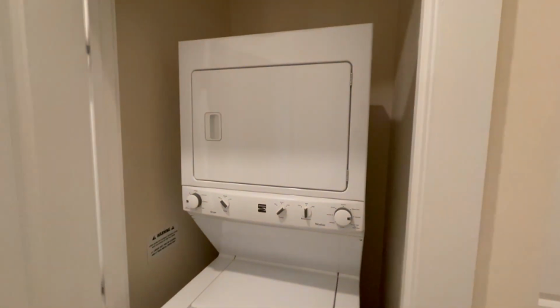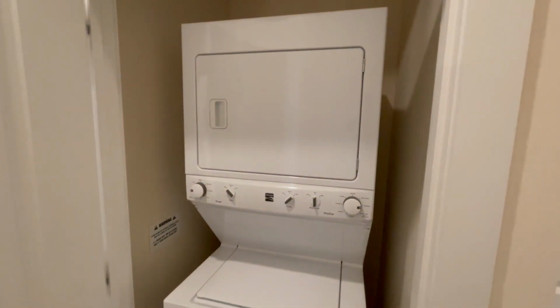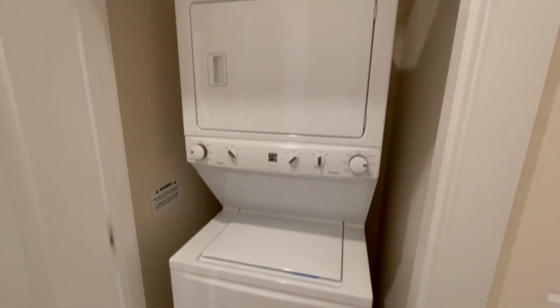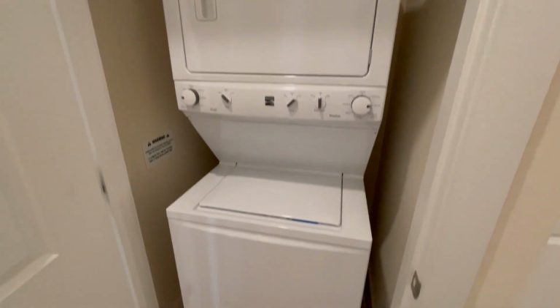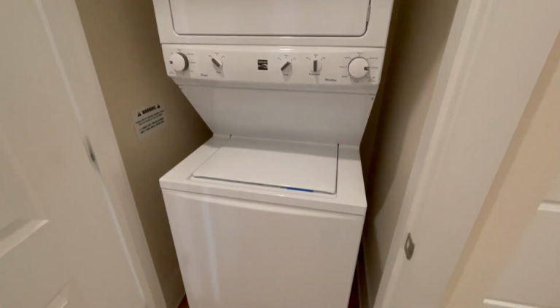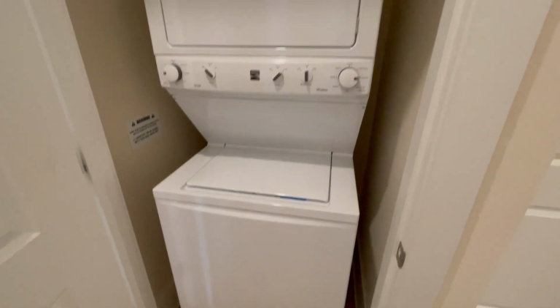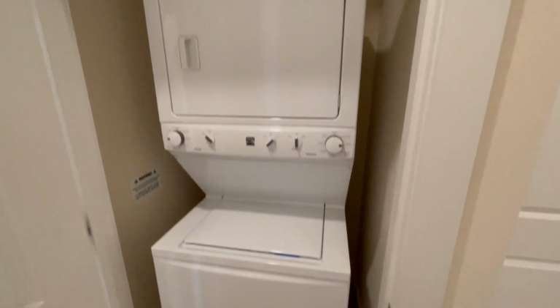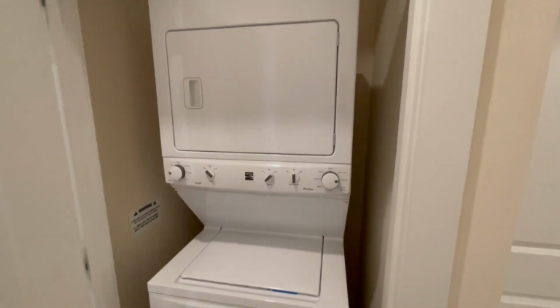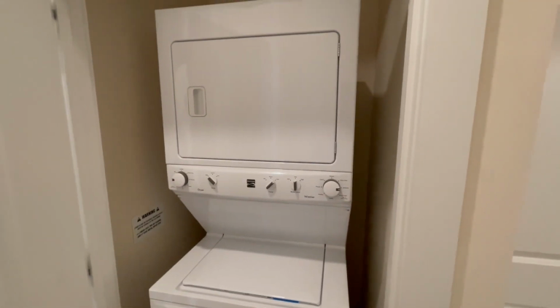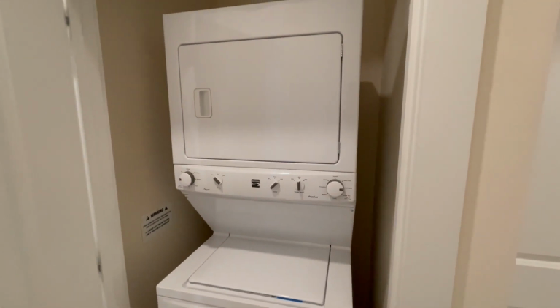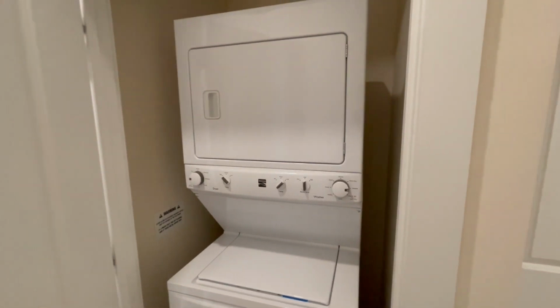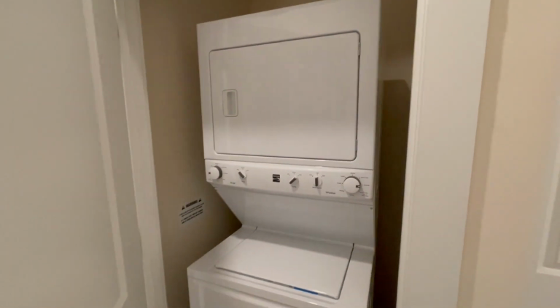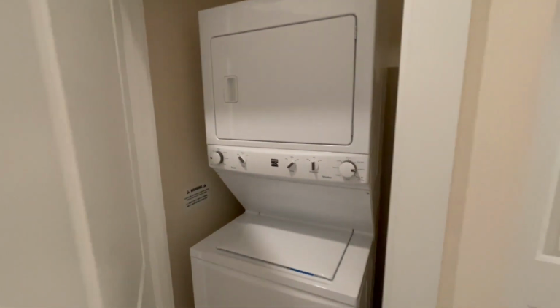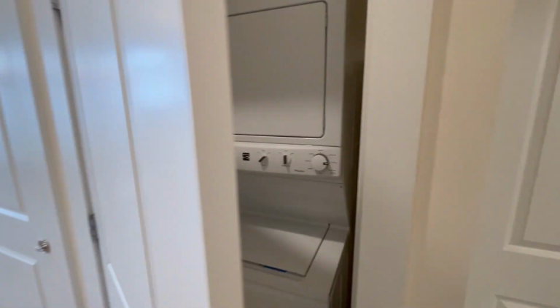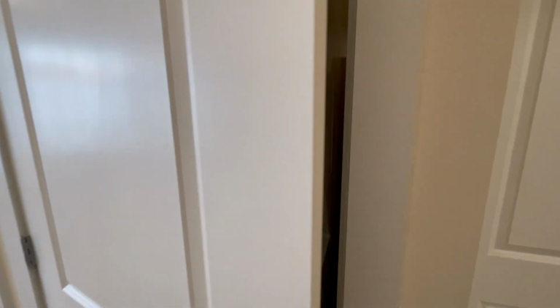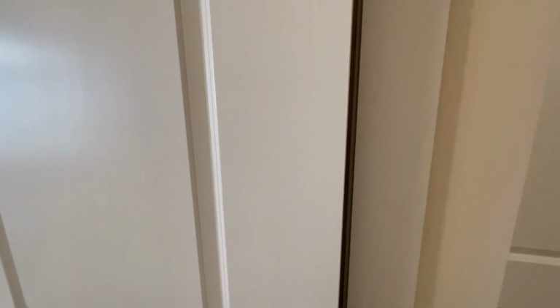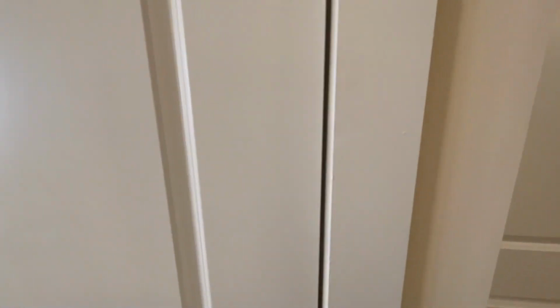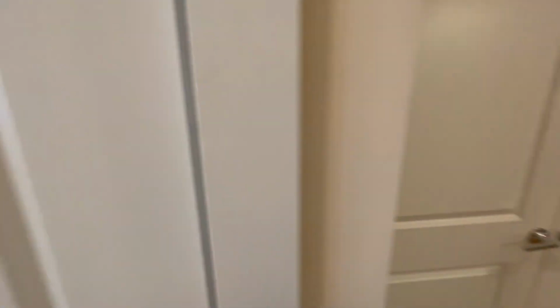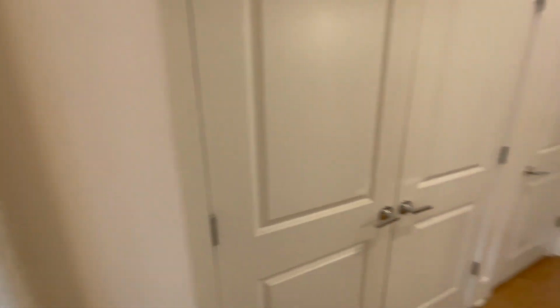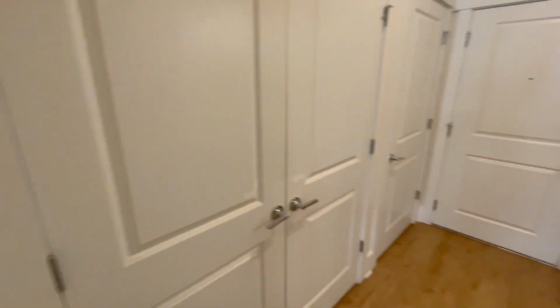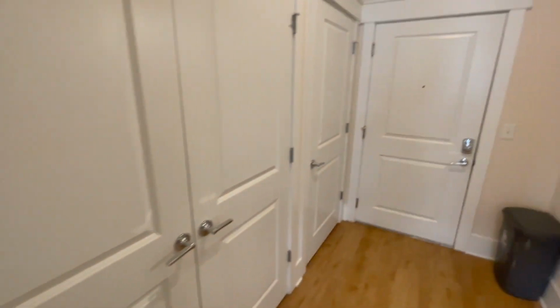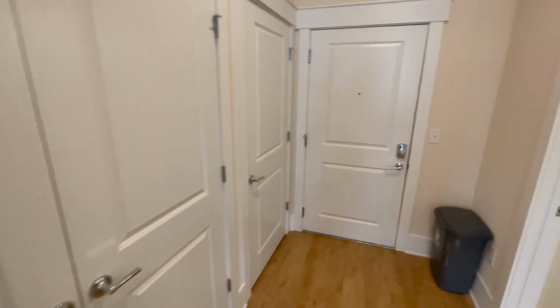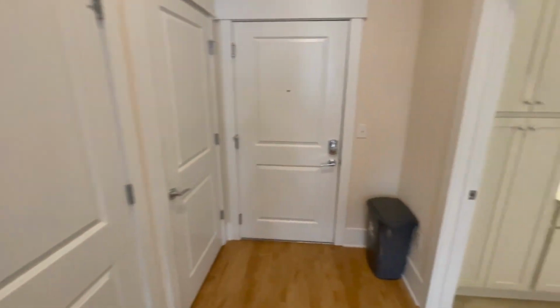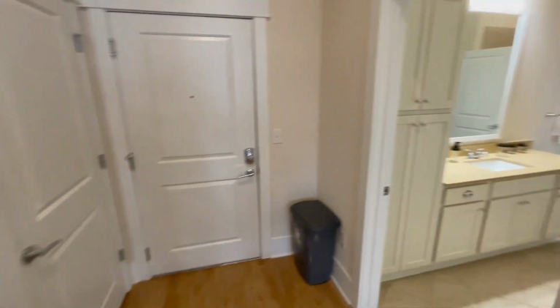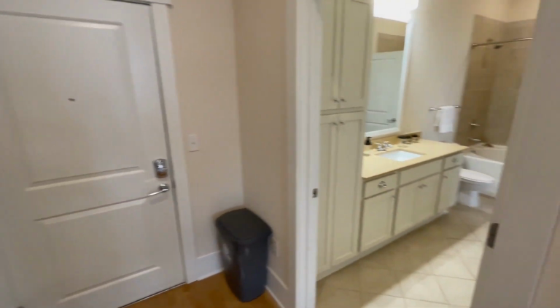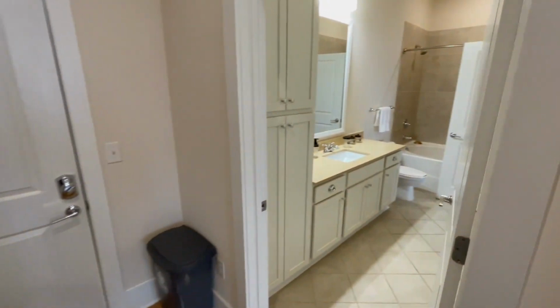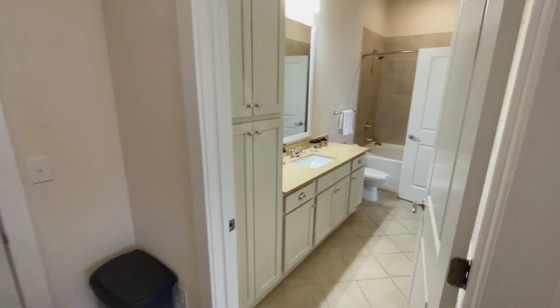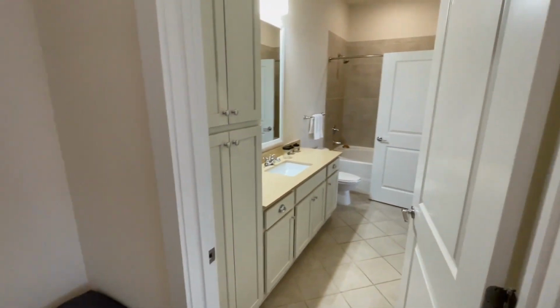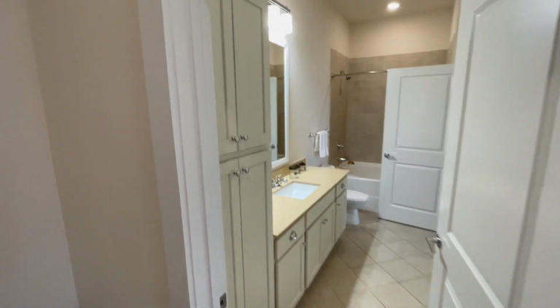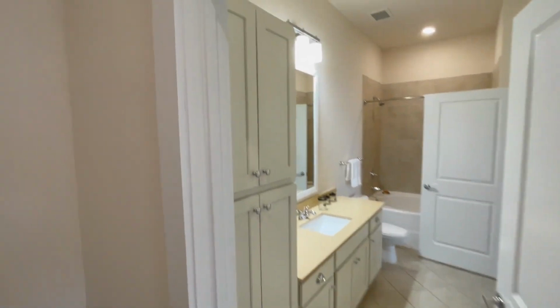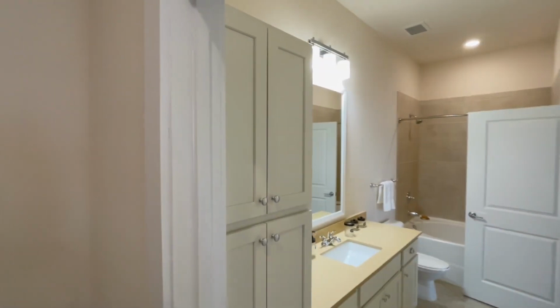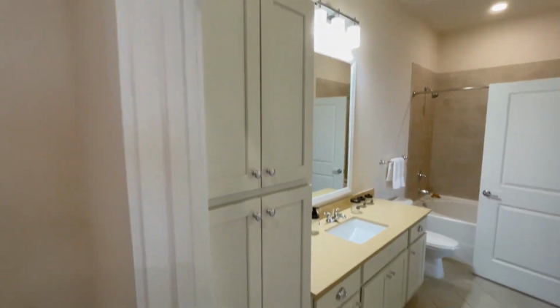This unit does come with a built-in washer and dryer, so you do not have to bring your own. Now let's check out the bathroom. Again, look at all the storage.